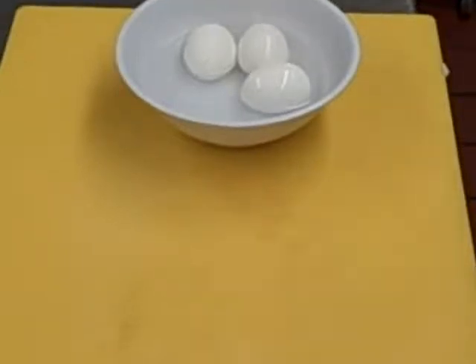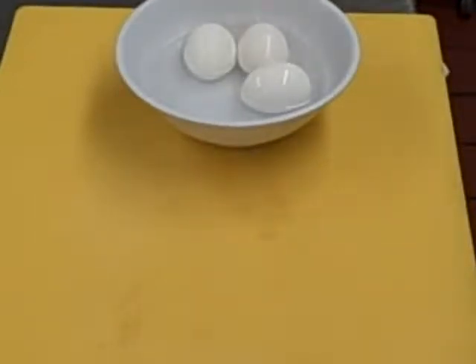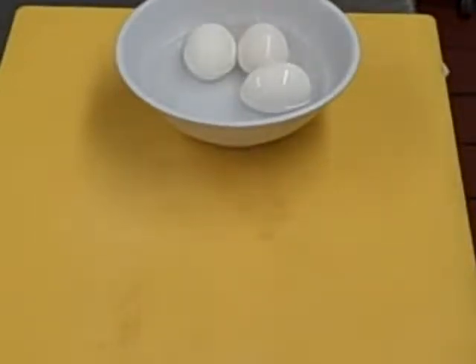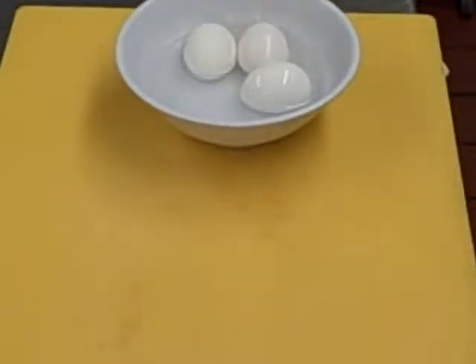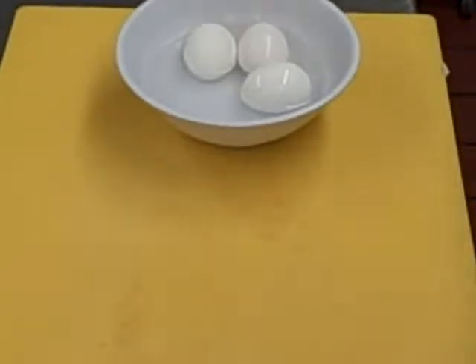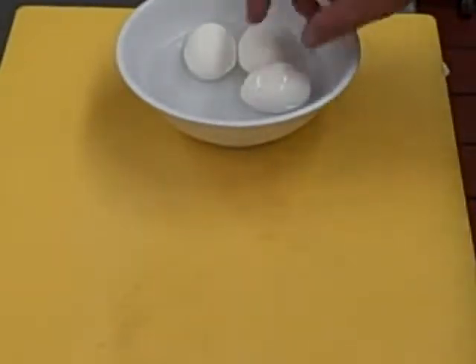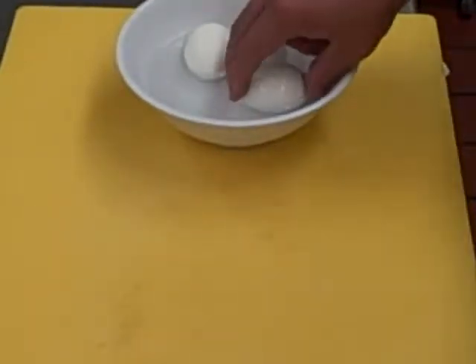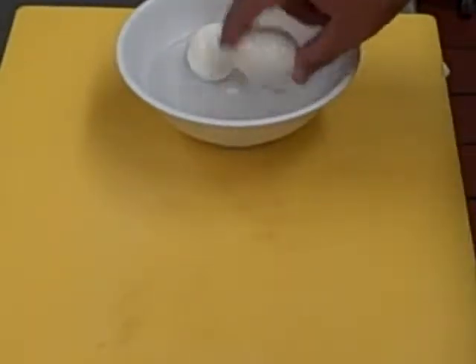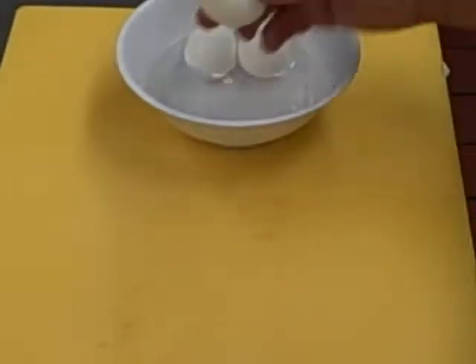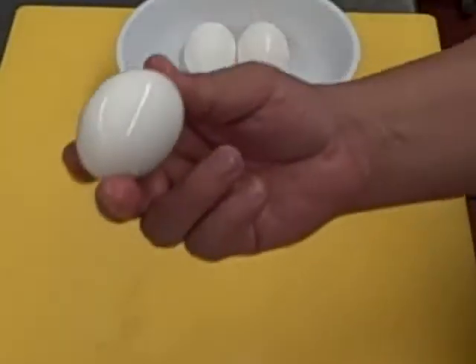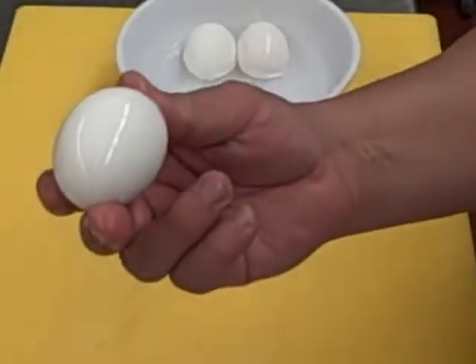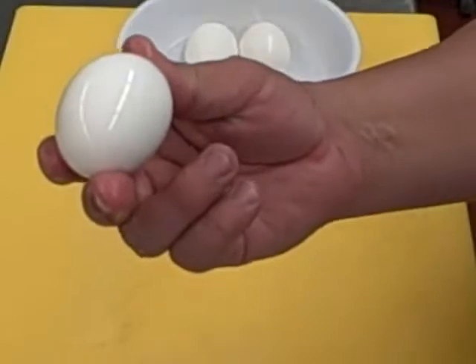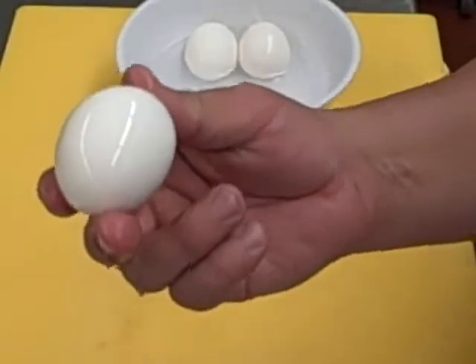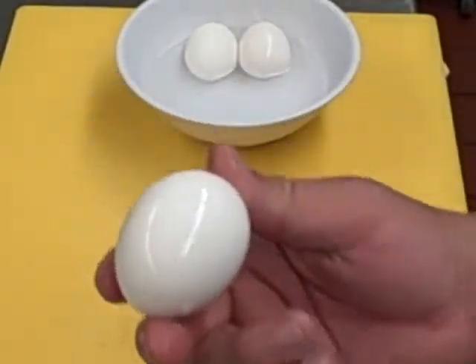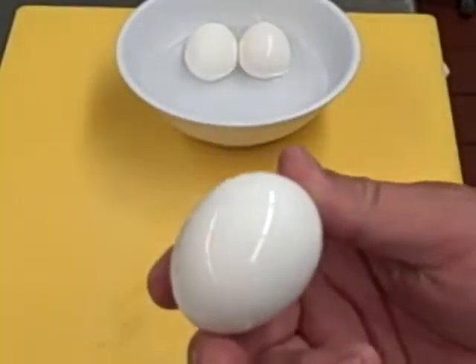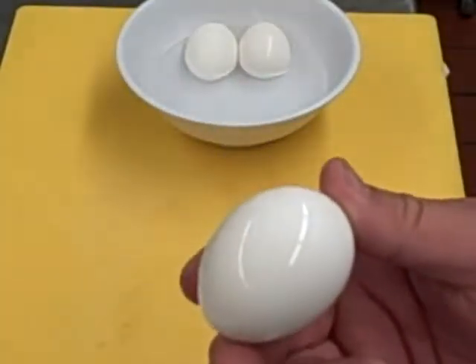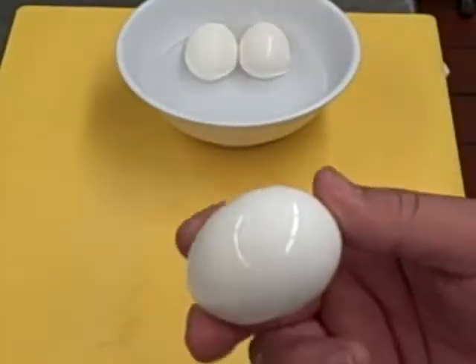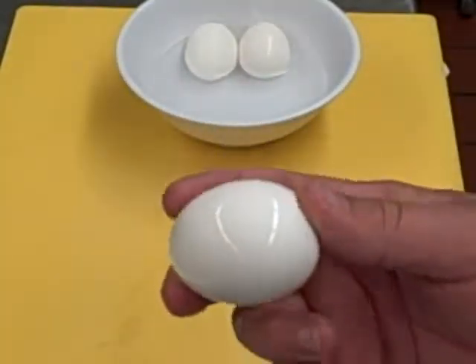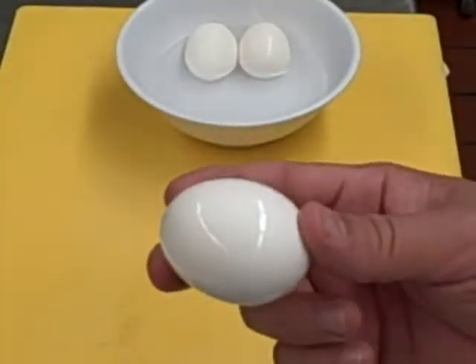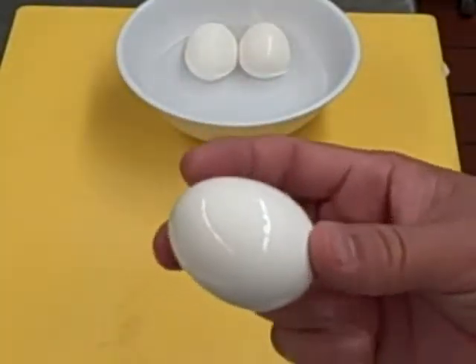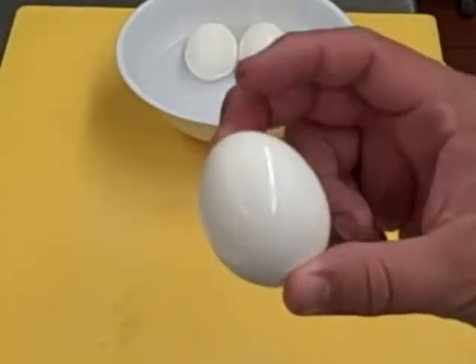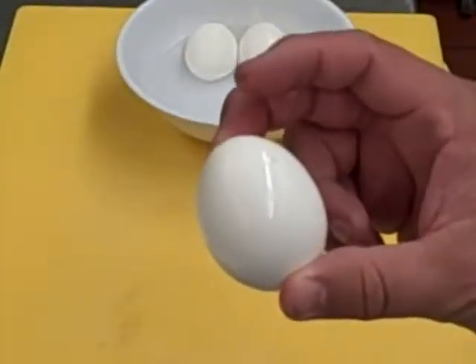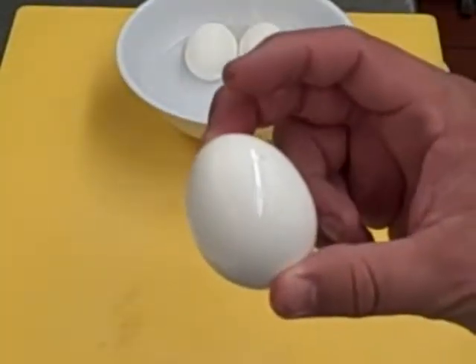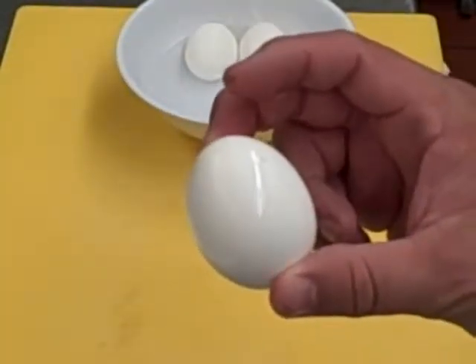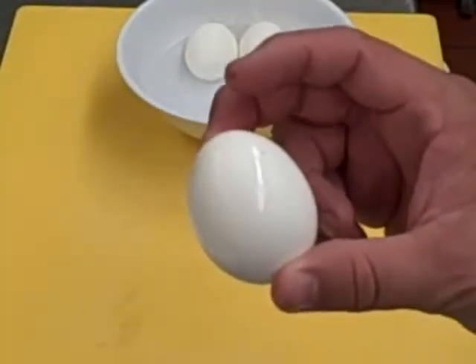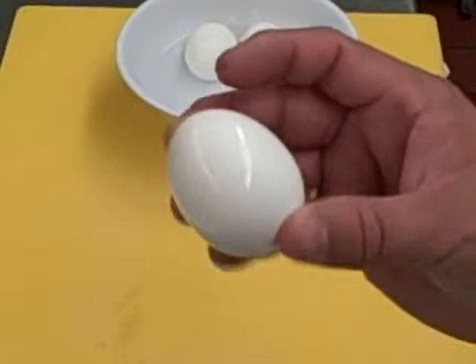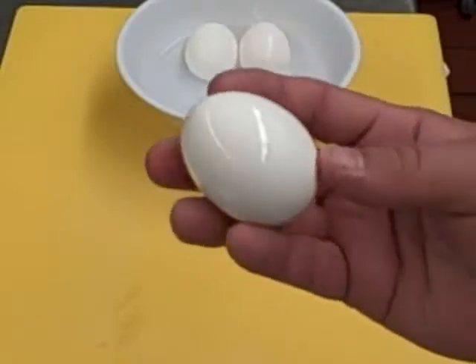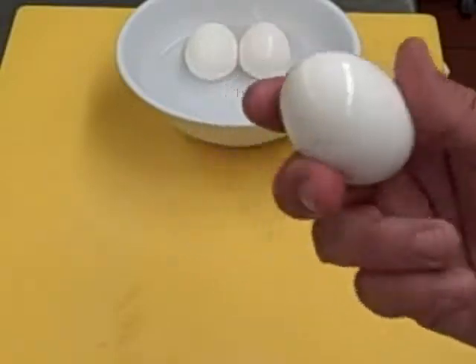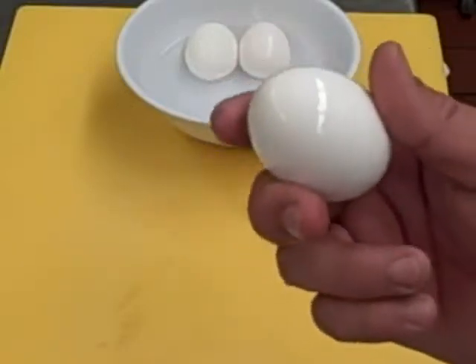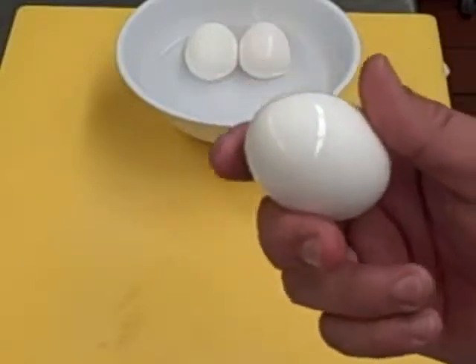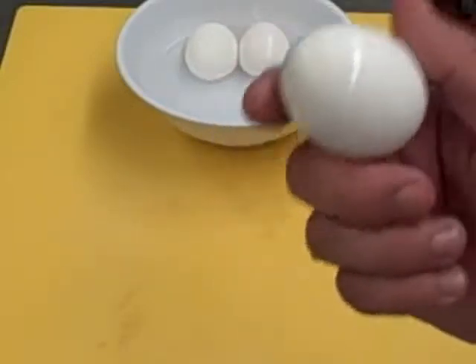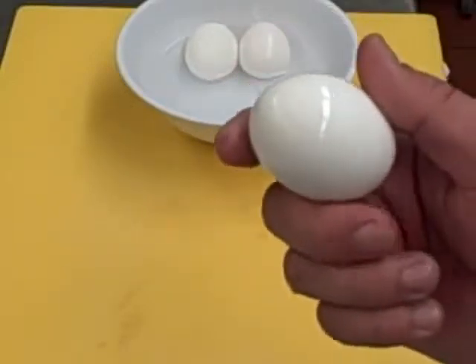Welcome back to idealchef.com. I'm going to show you how to peel a hard-boiled egg. I had these in the last video on how to boil it, and I took it out of the ice bath. I keep mine in water in the refrigerator.